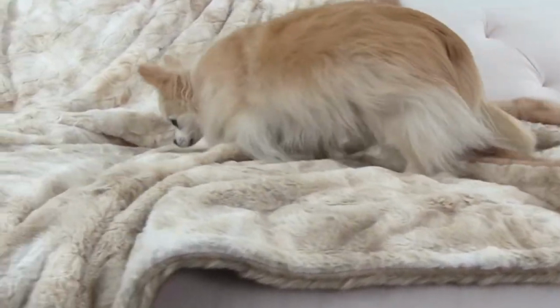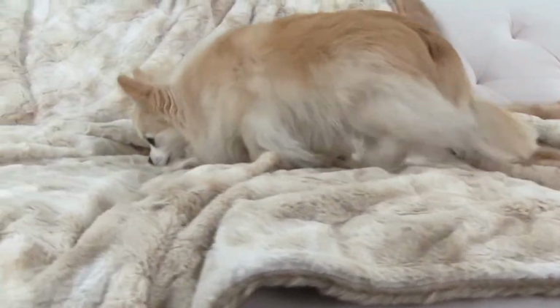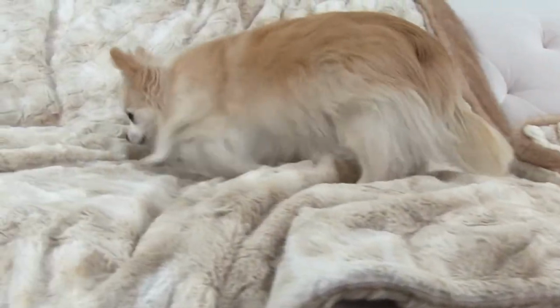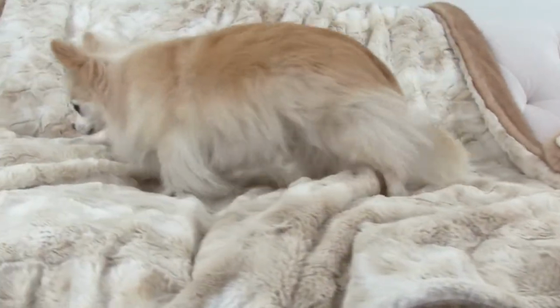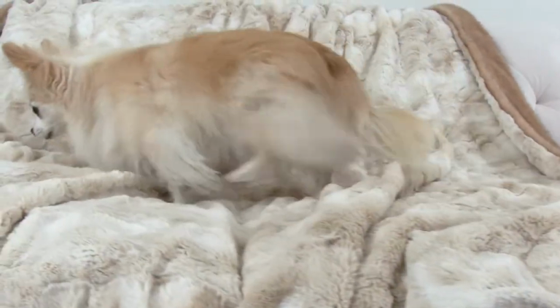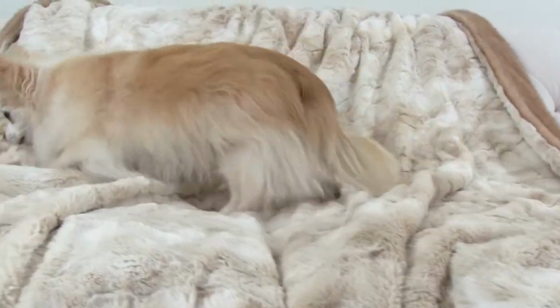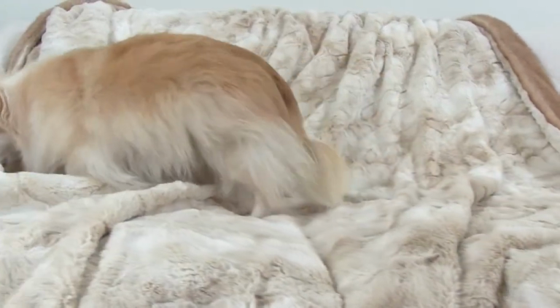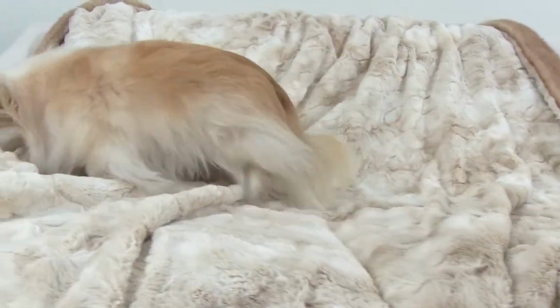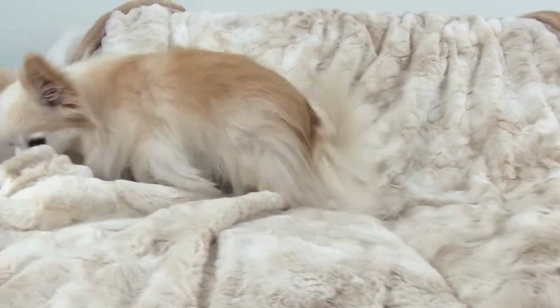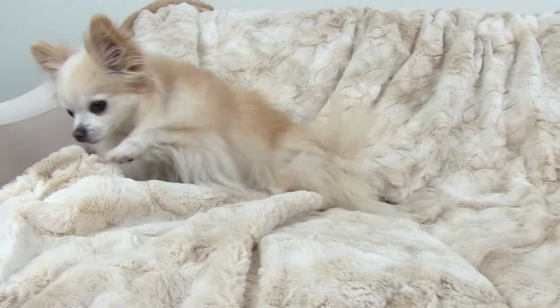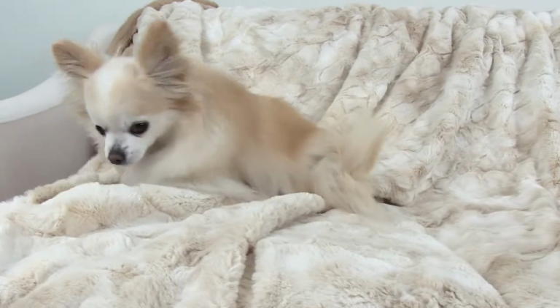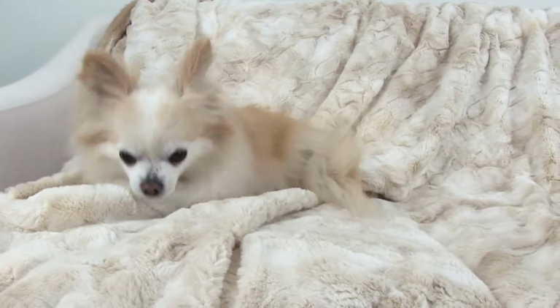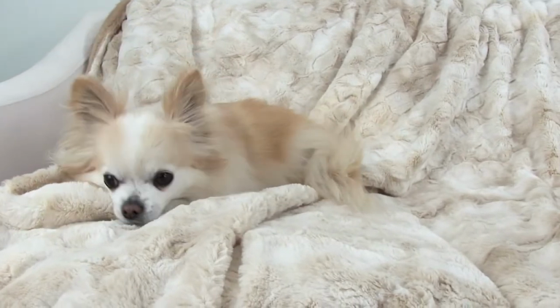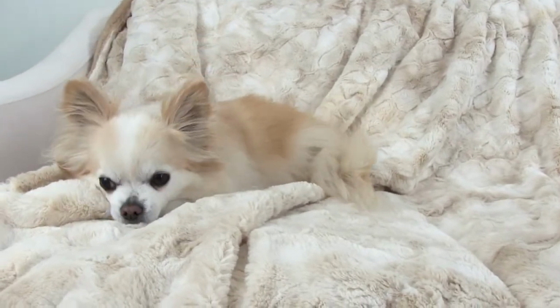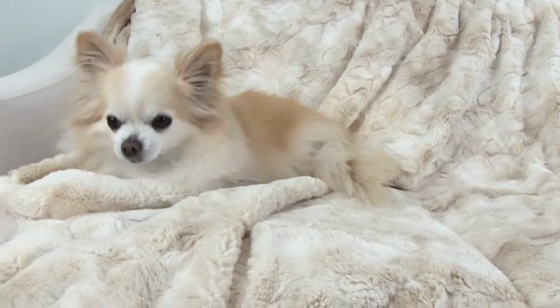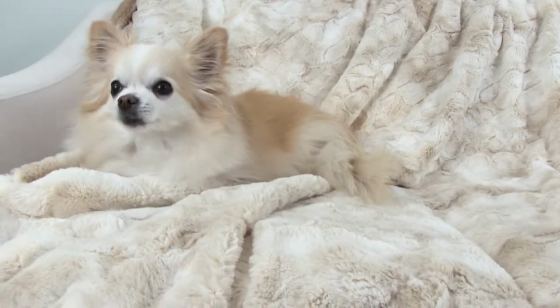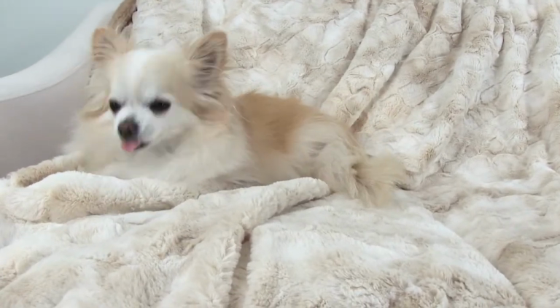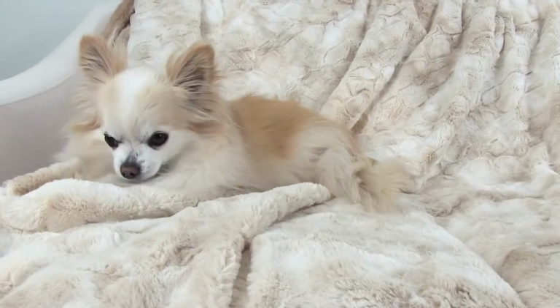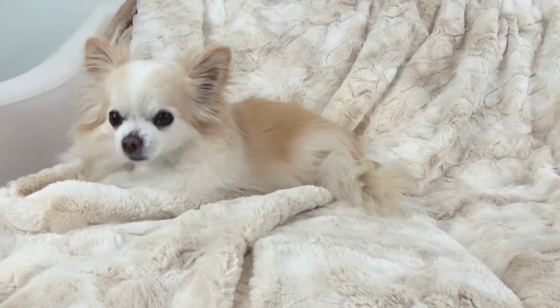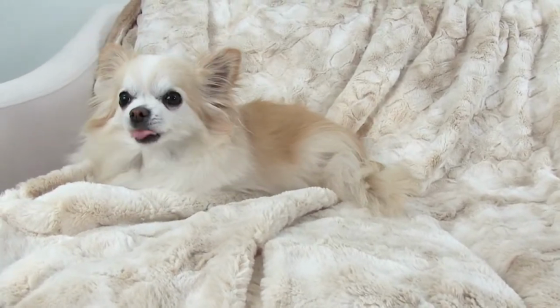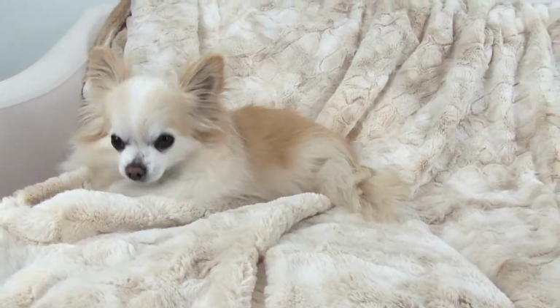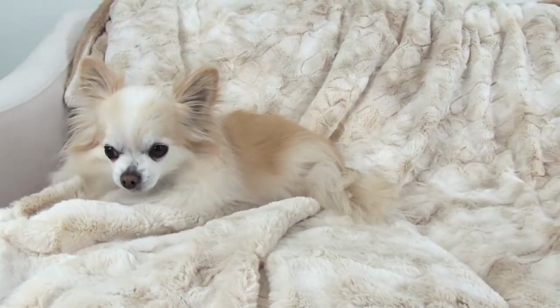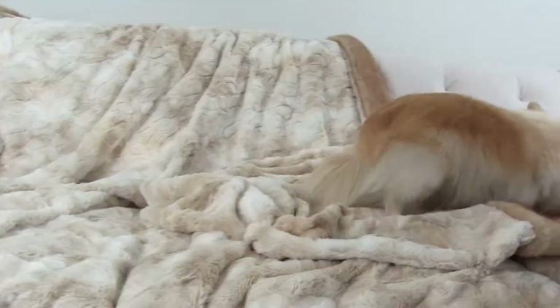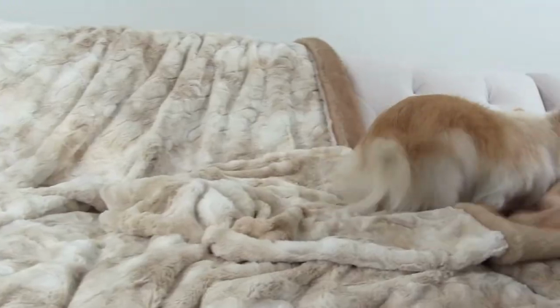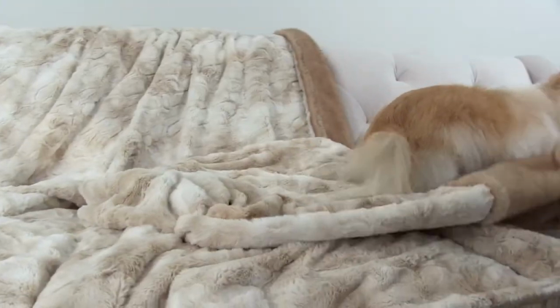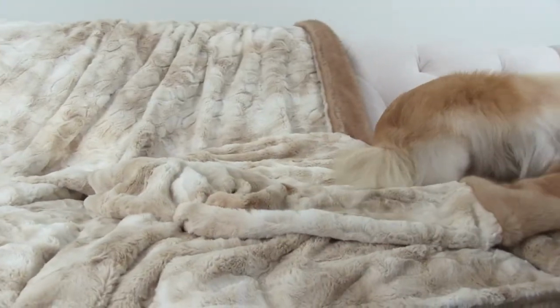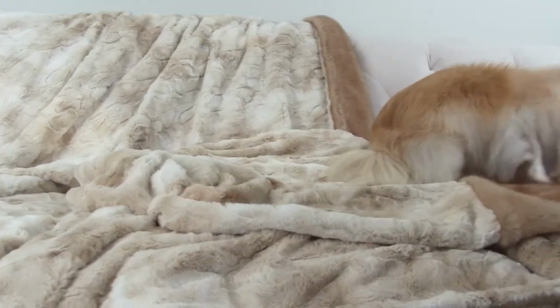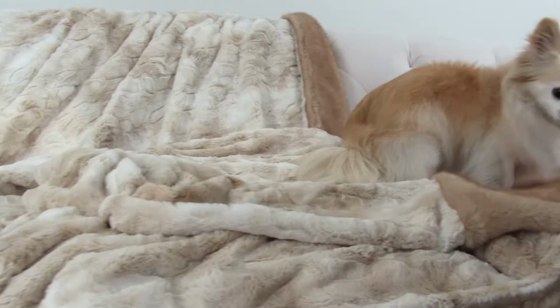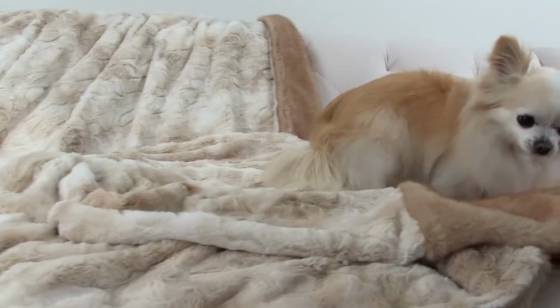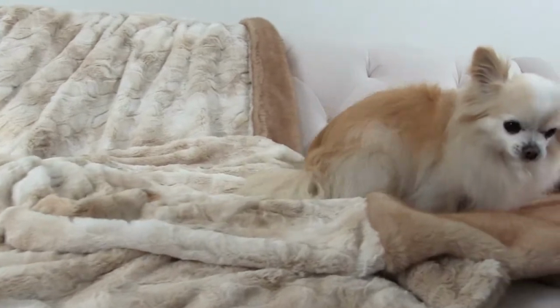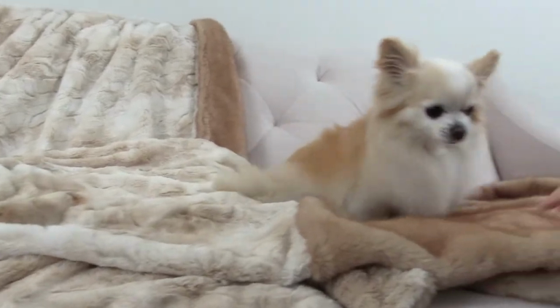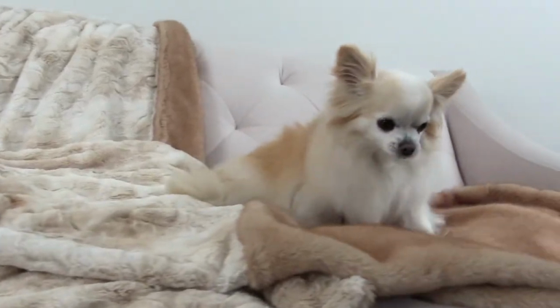With its wavy pattern and warm earth tone colors, it works in most any decor, and with this combination of fabrics you'll have a tough time deciding which is your favorite.